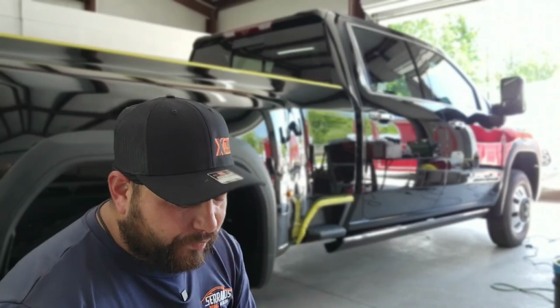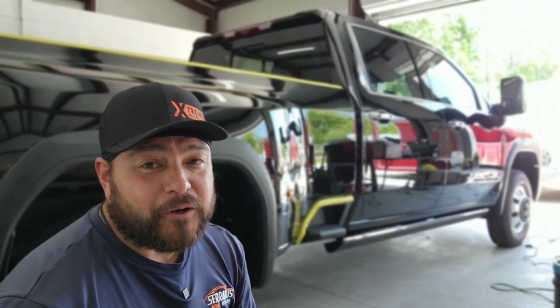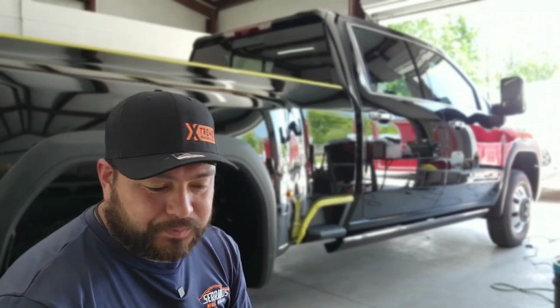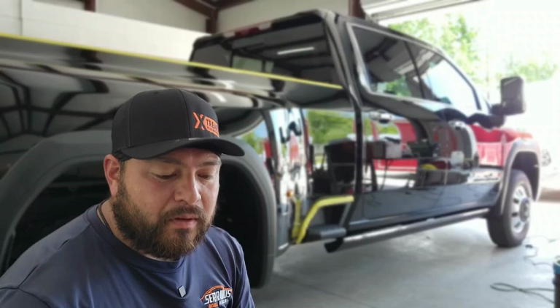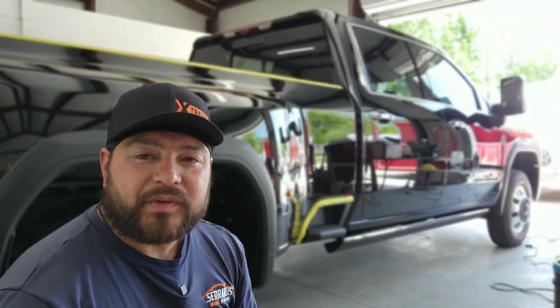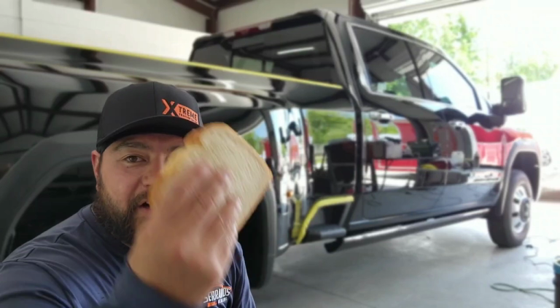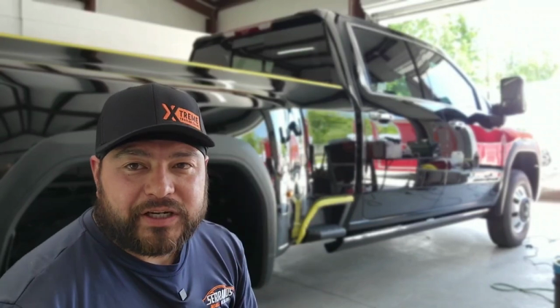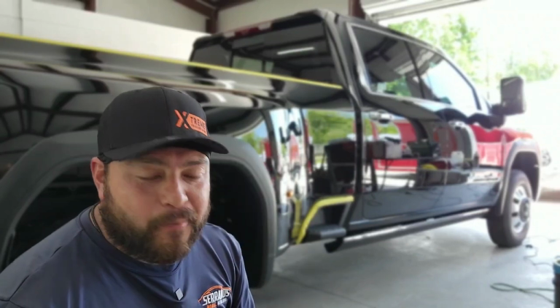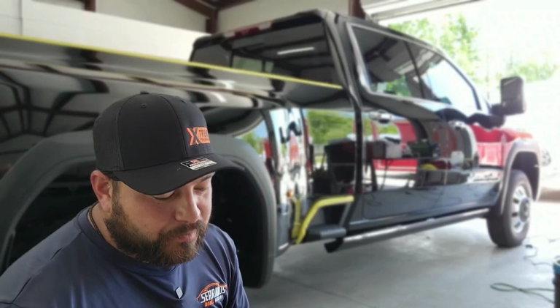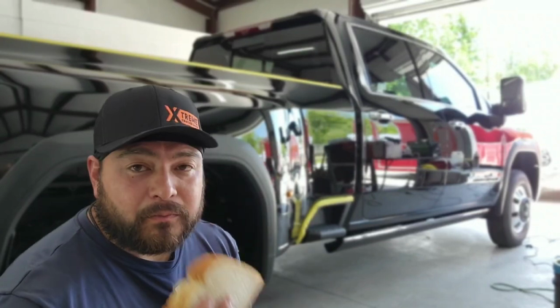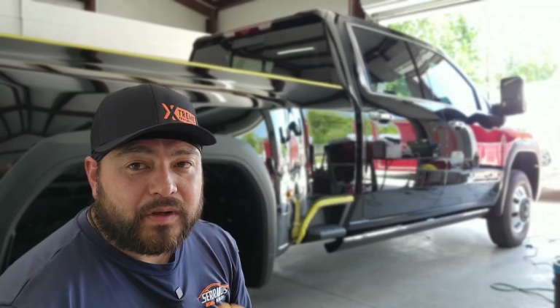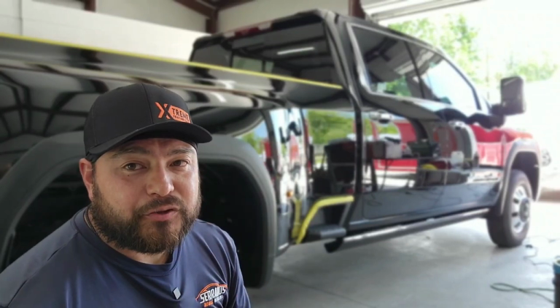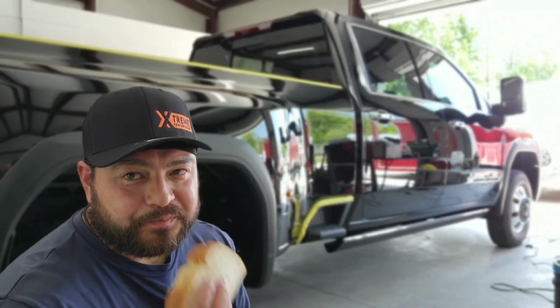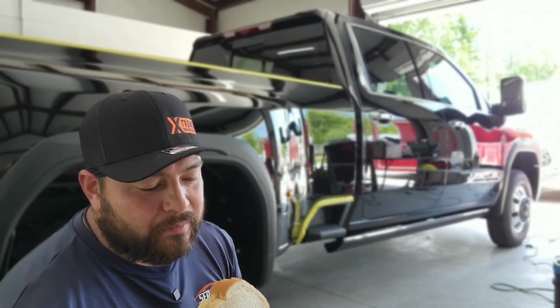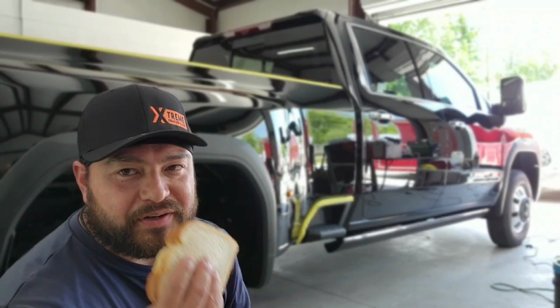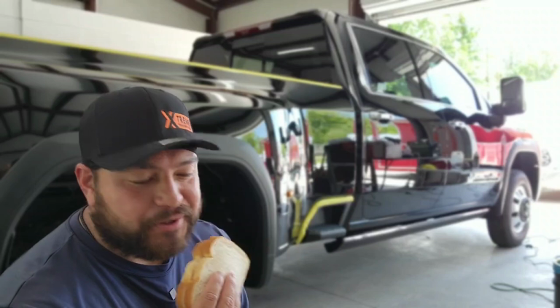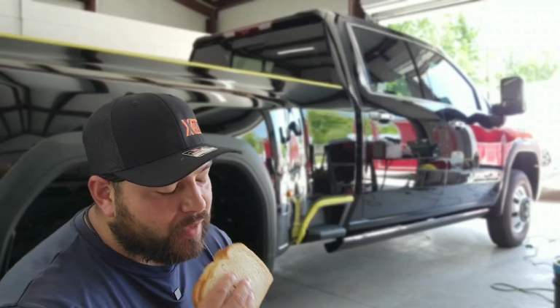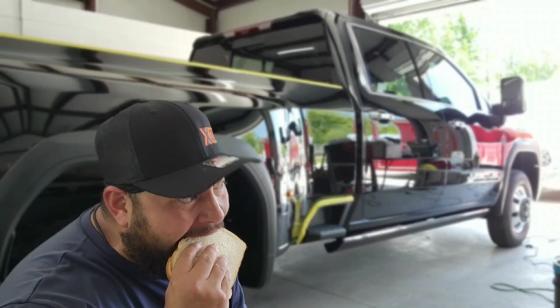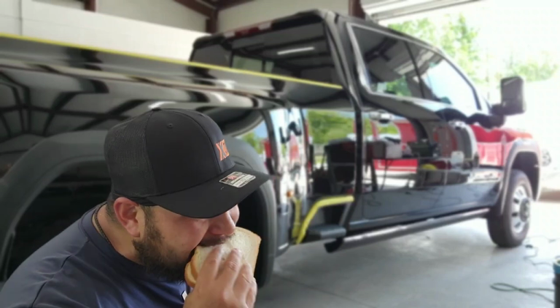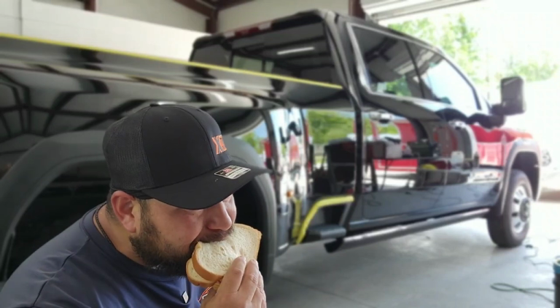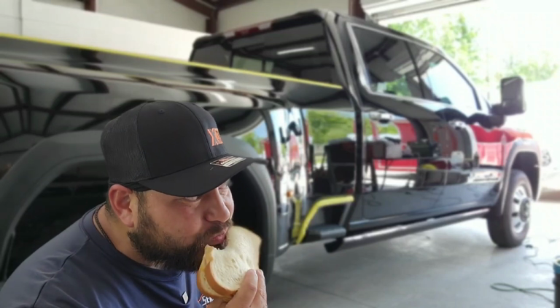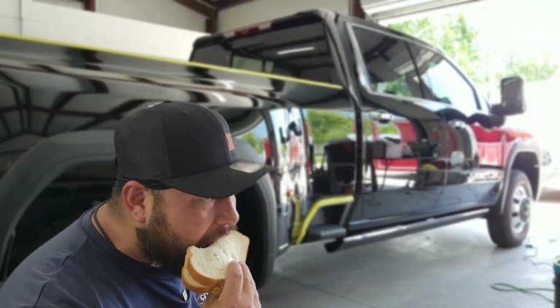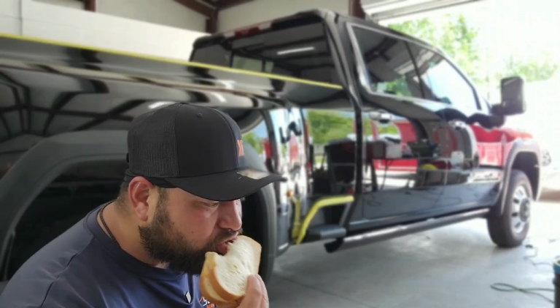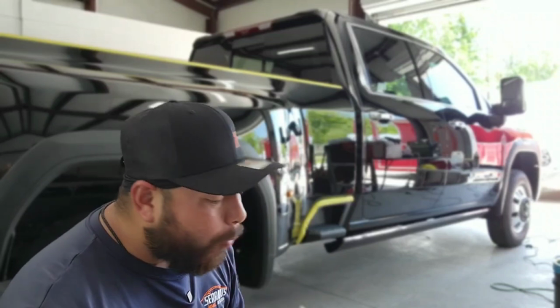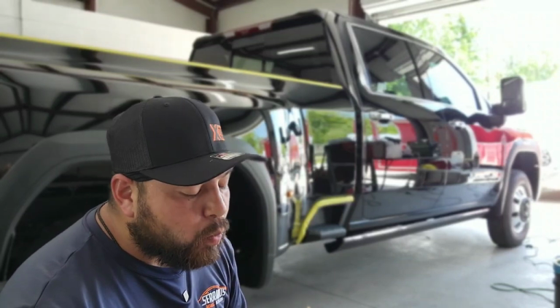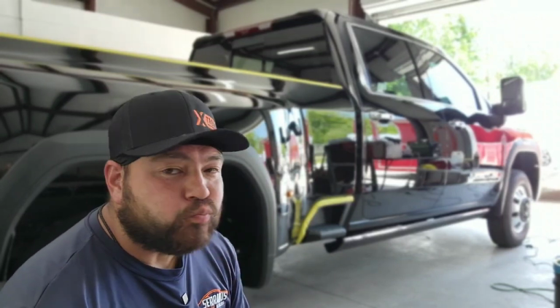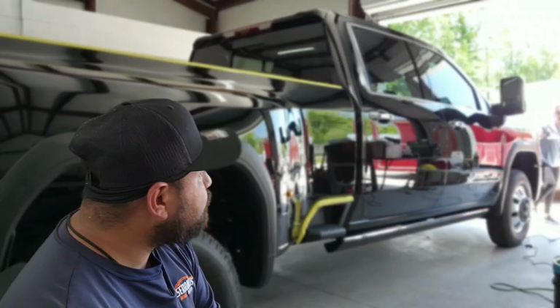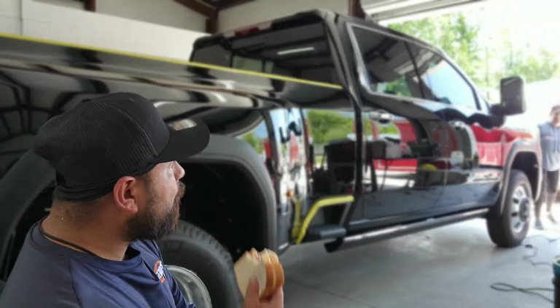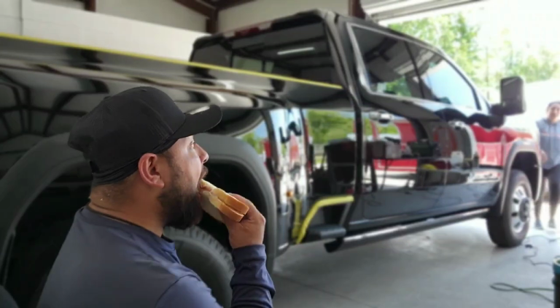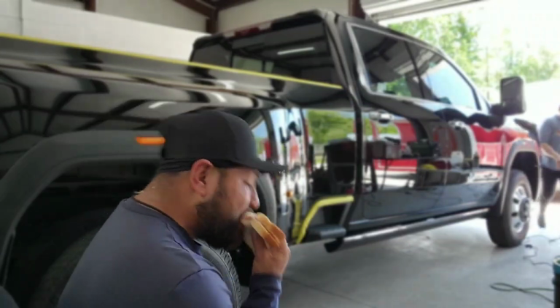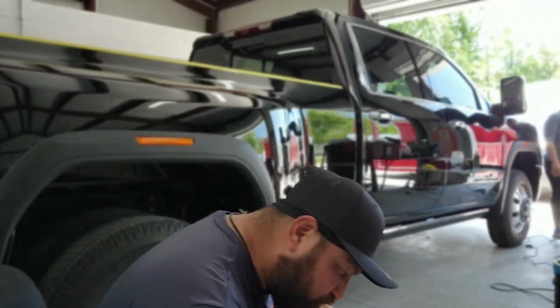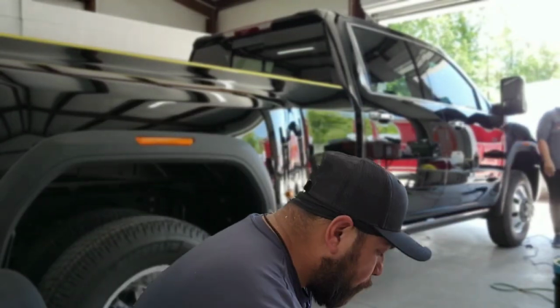Shout out to Joel and Sal. I already got the bologna sandwich — I'm going to enjoy my bologna sandwich.